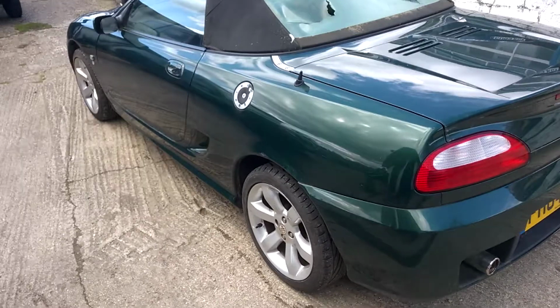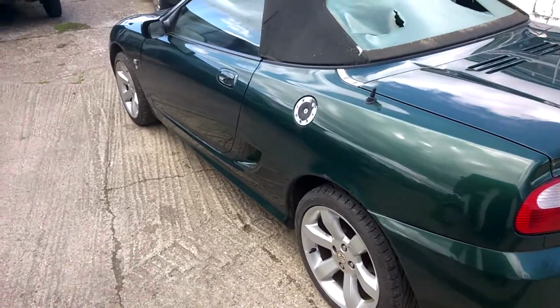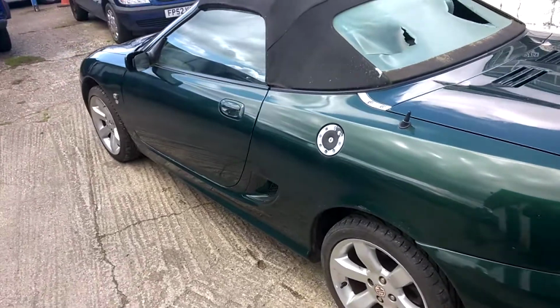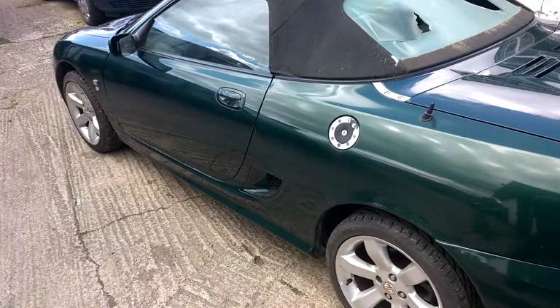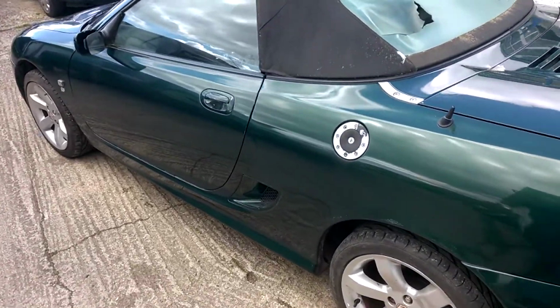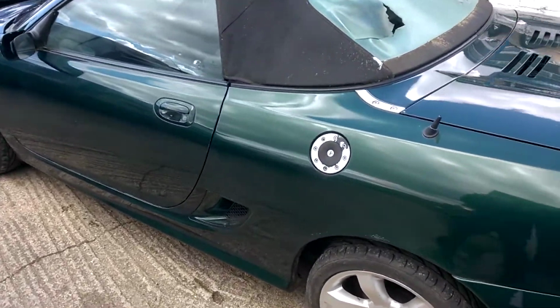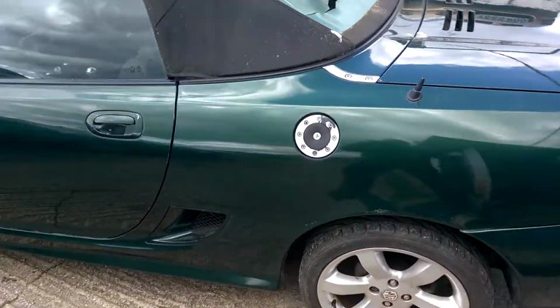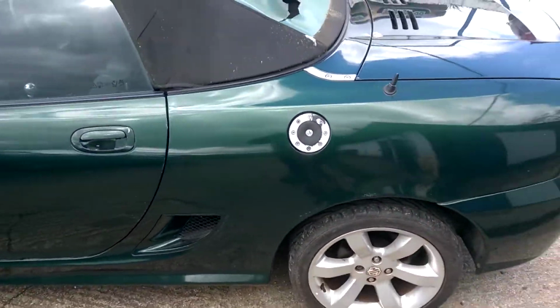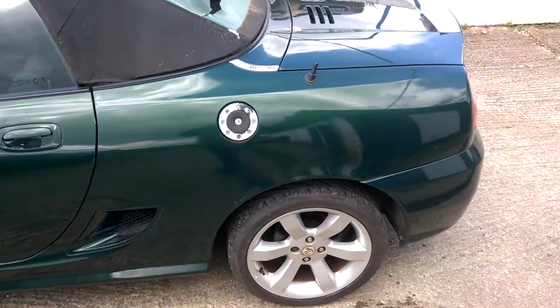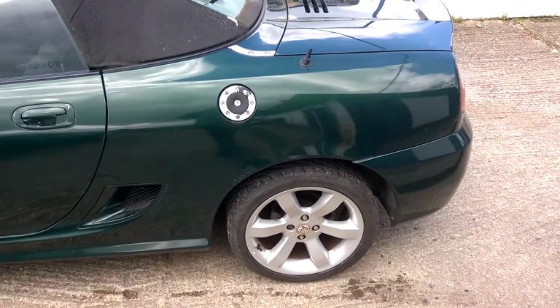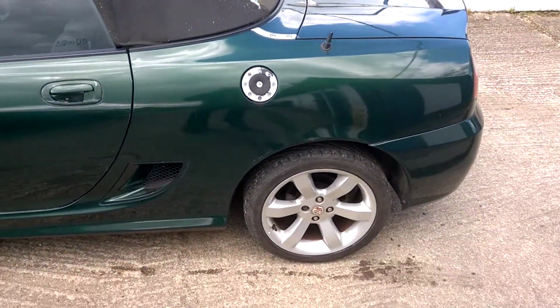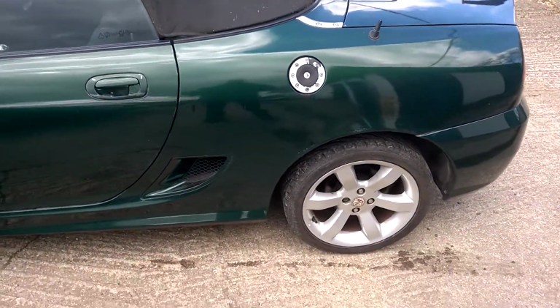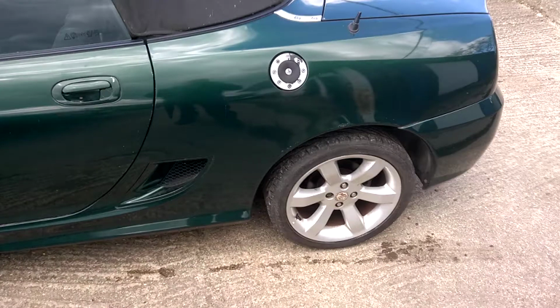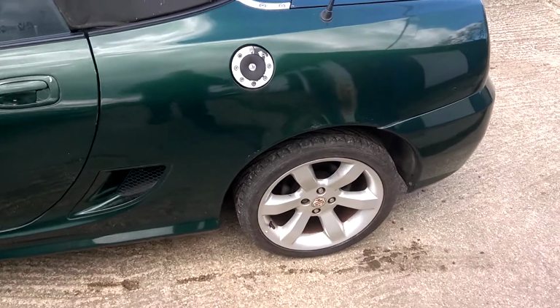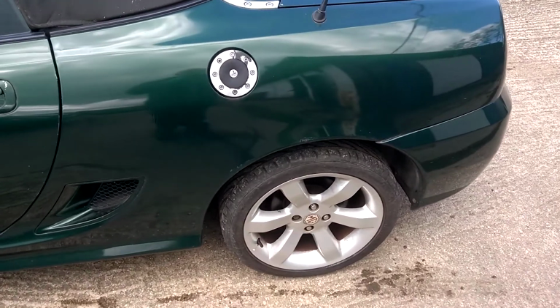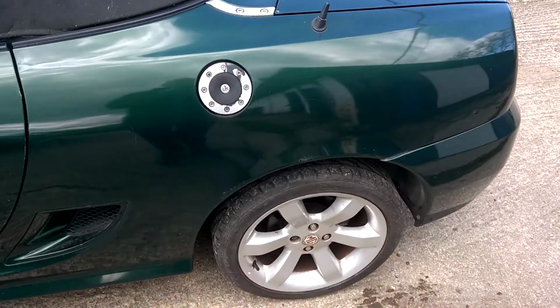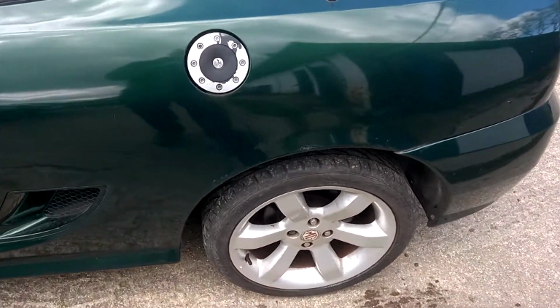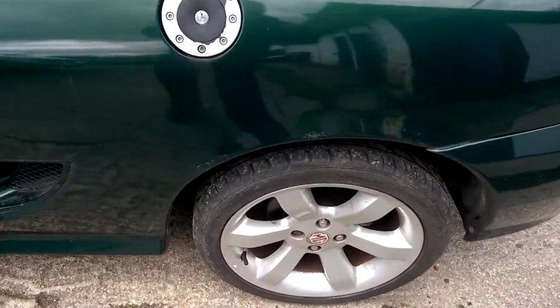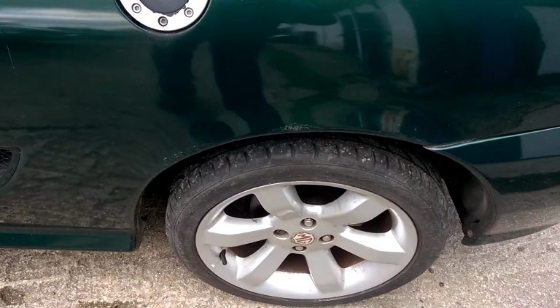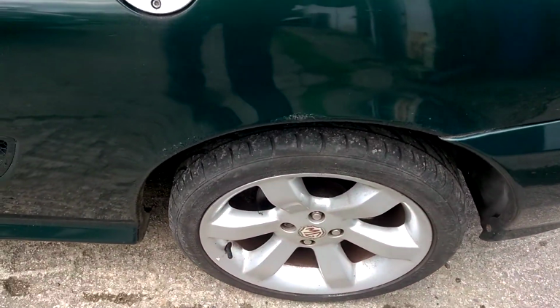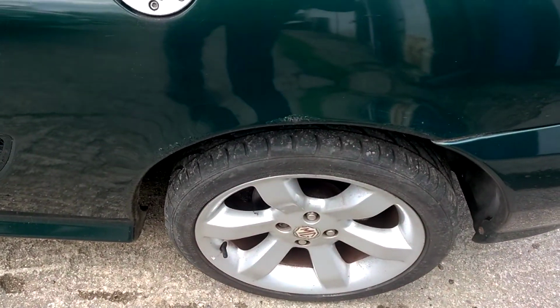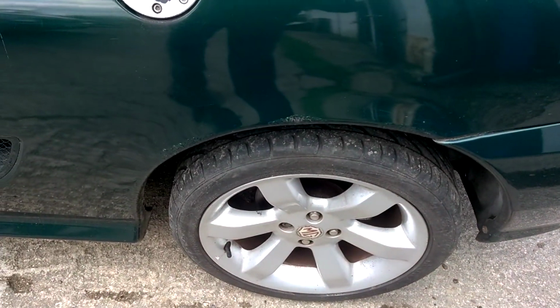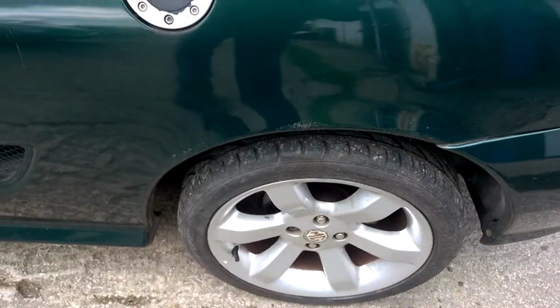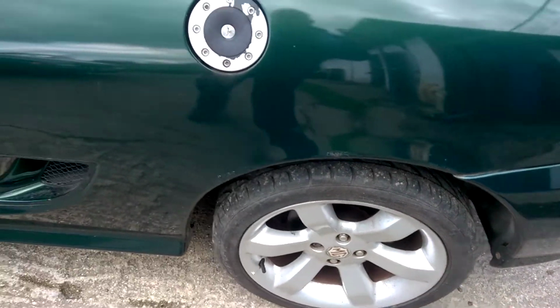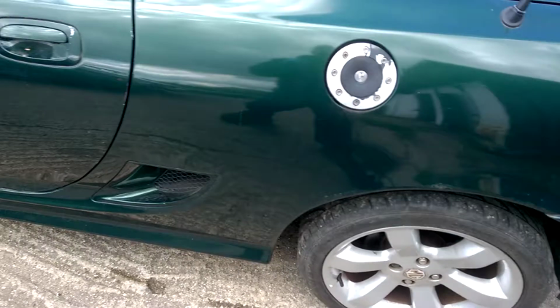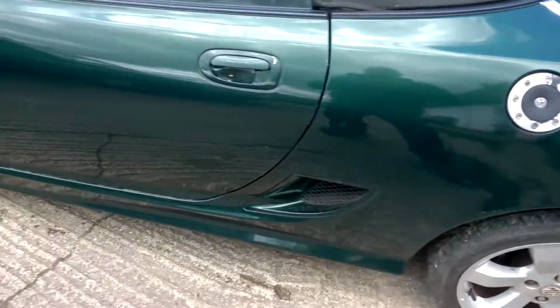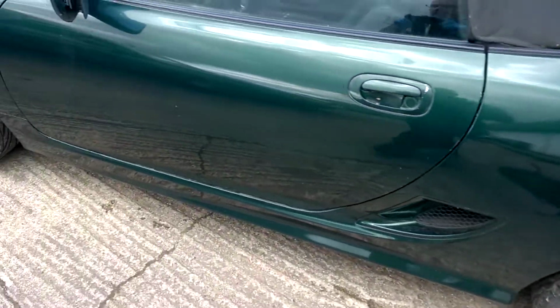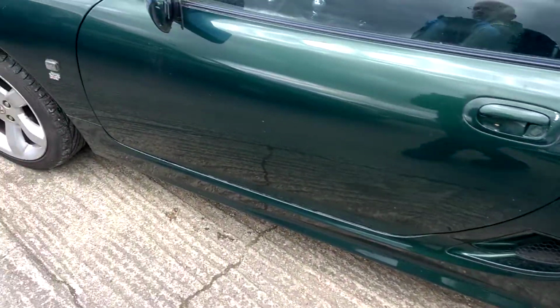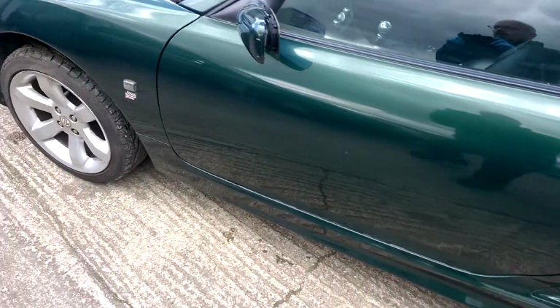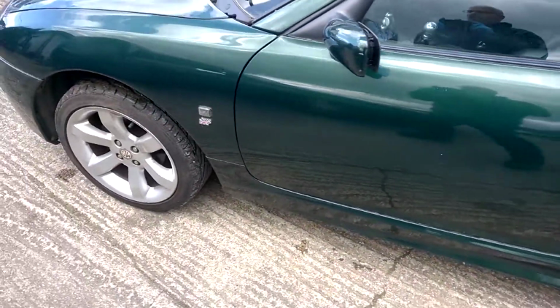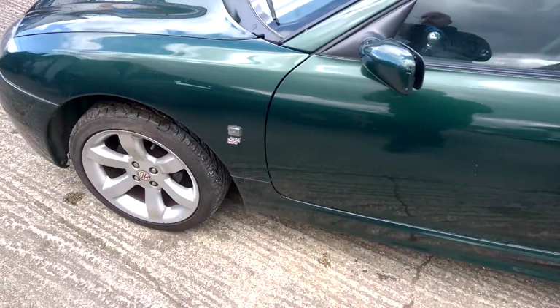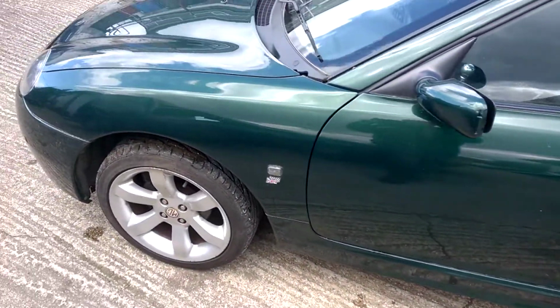Overall bodywork's not too bad. Looks like it's had a bit of work done on this rear quarter, and there's a few scabs appearing on the arch which you can see. But overall a very worthwhile project.